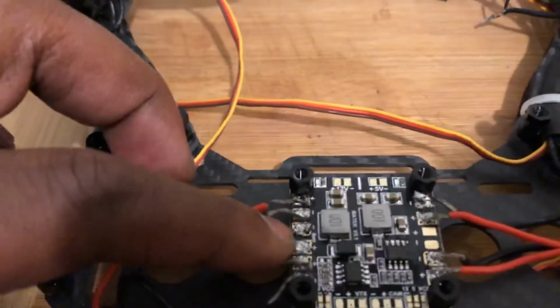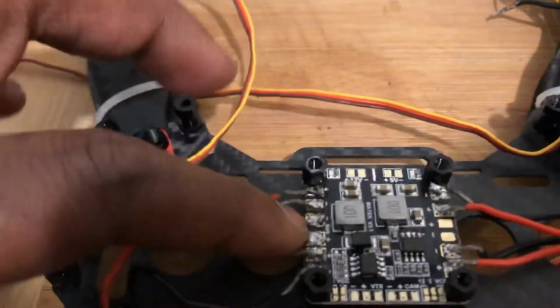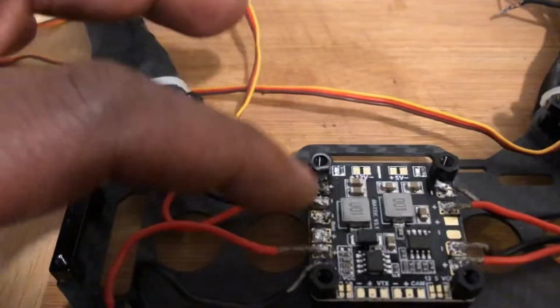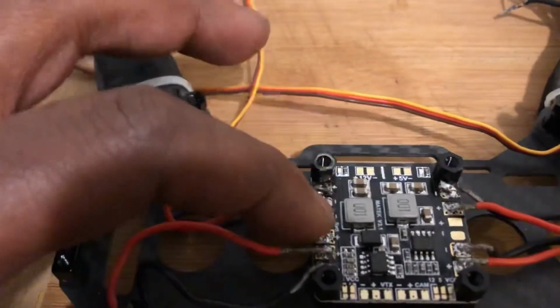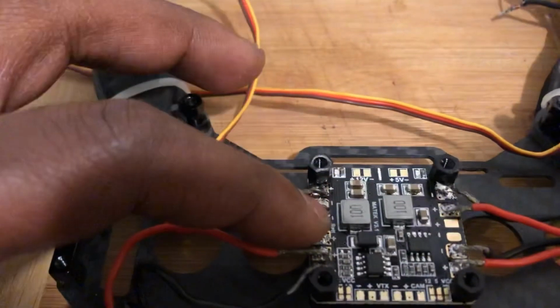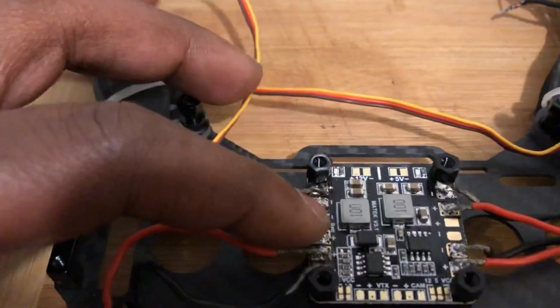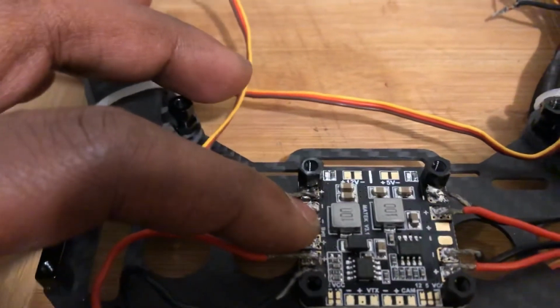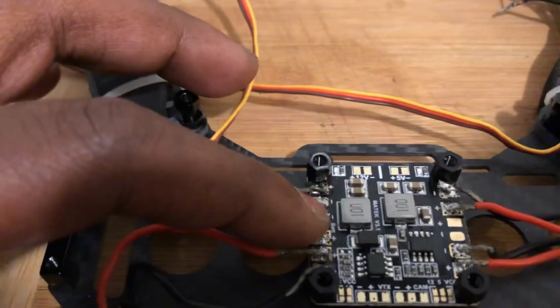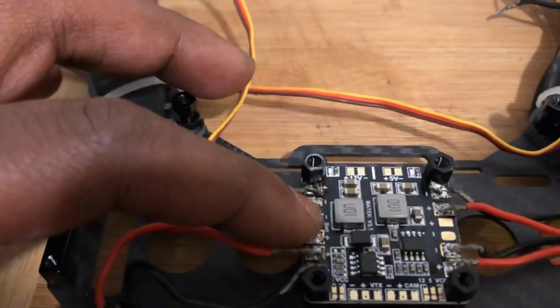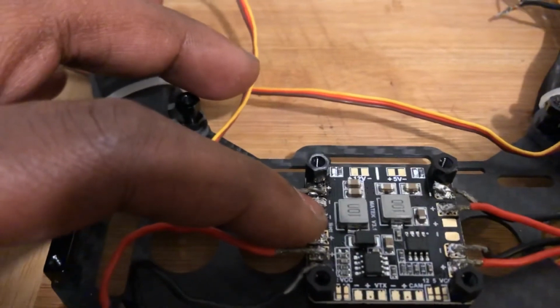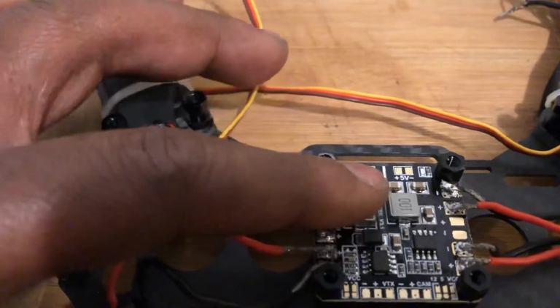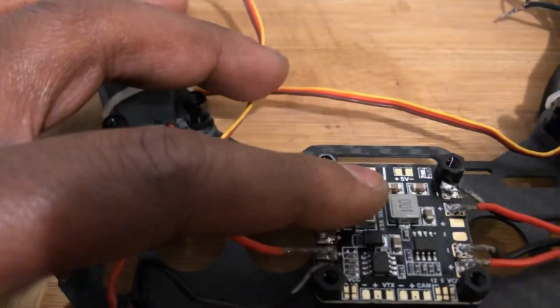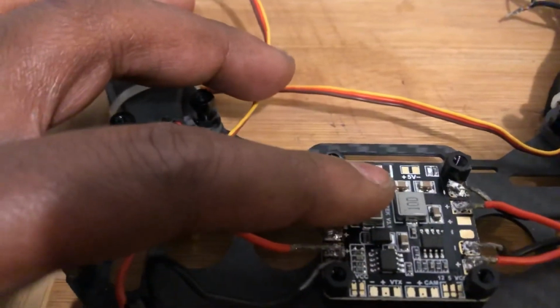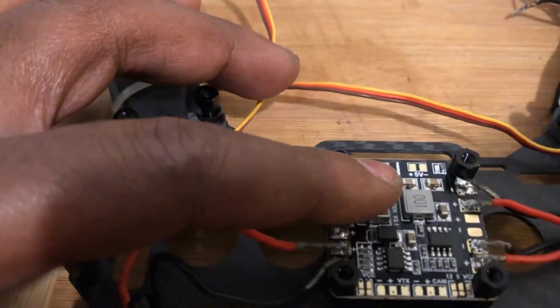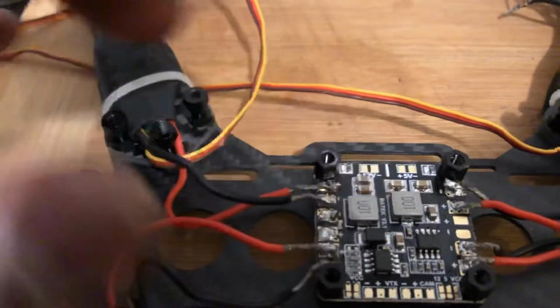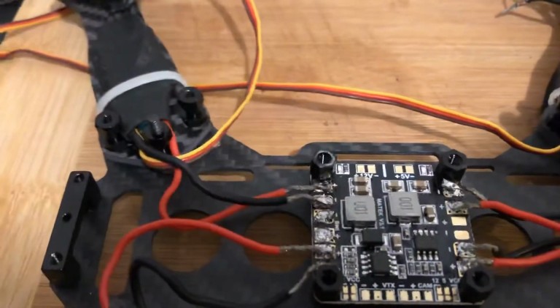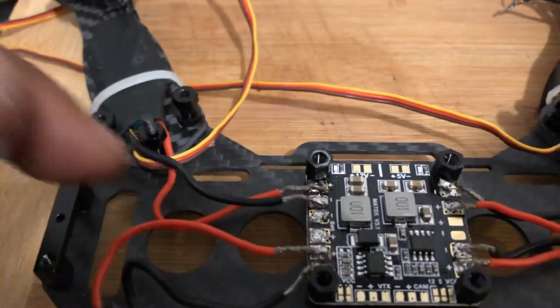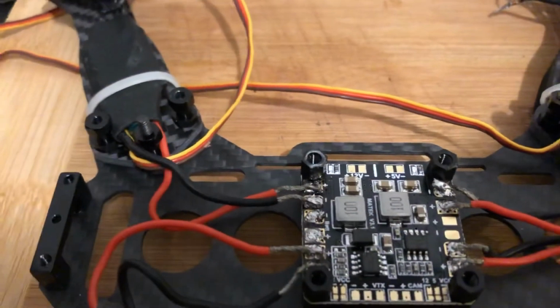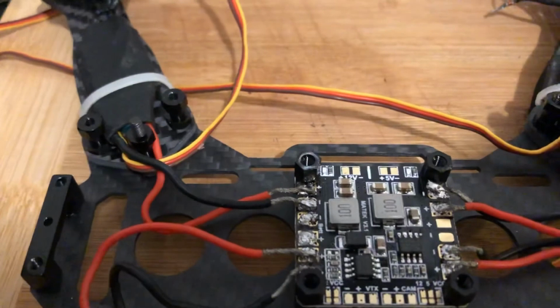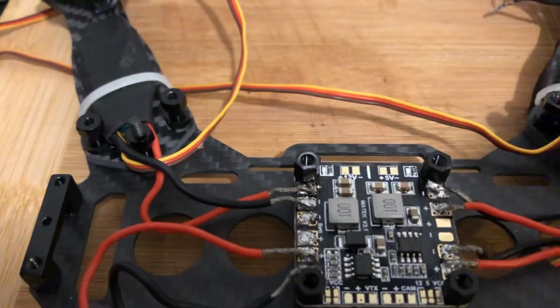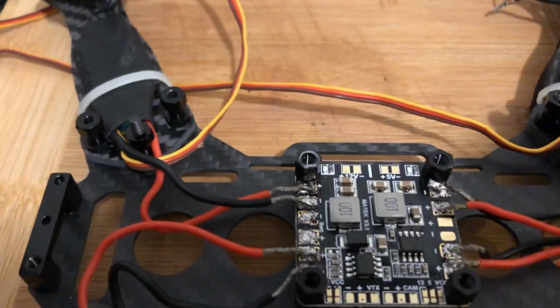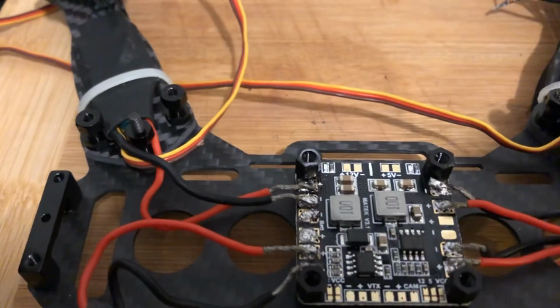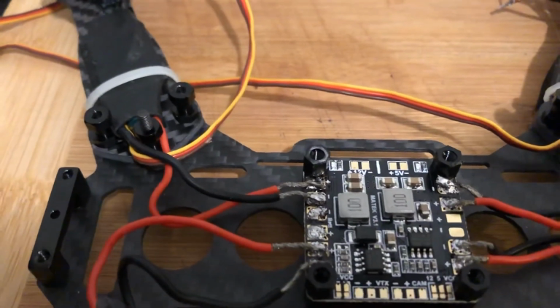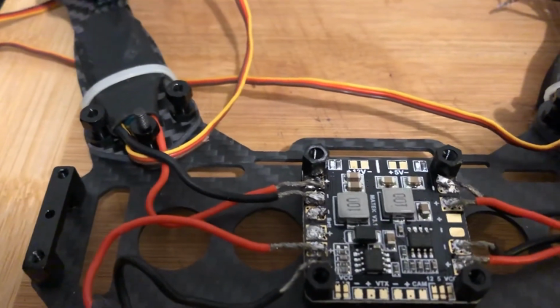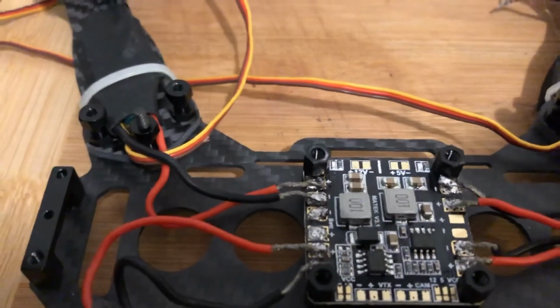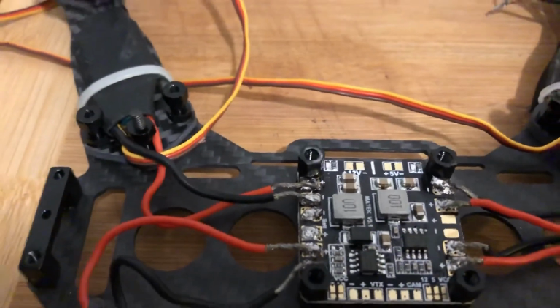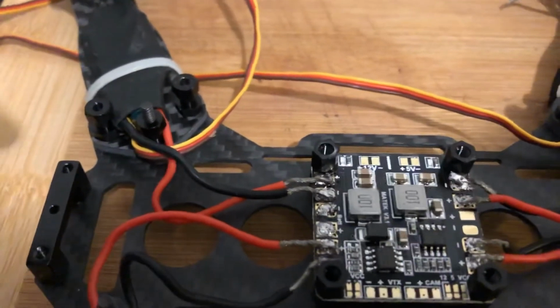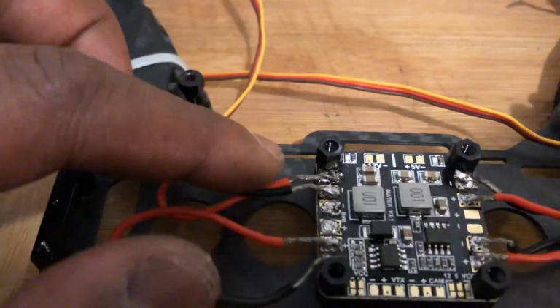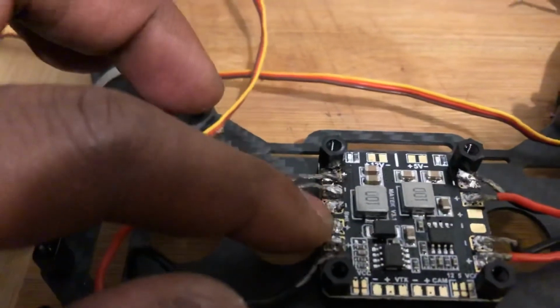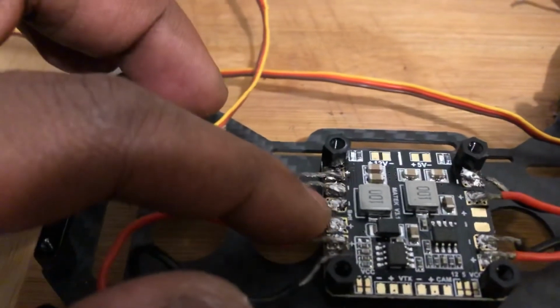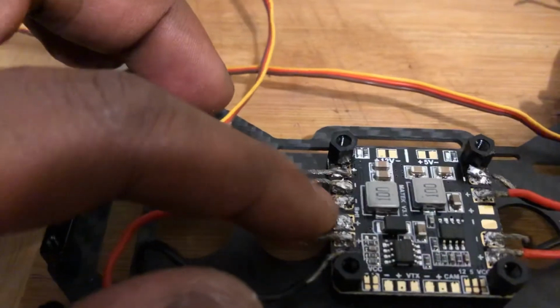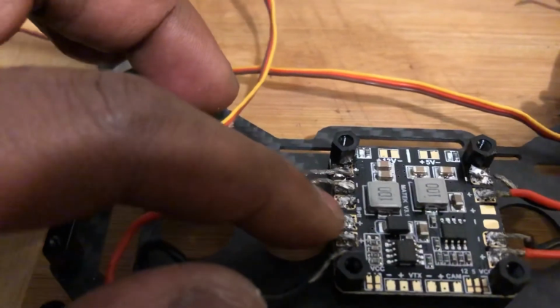The power distribution board would receive the energy from the battery. So that's going to be here — negative and positive.